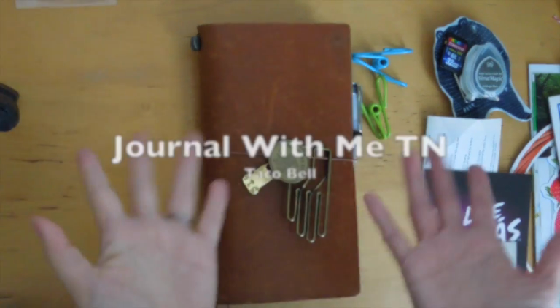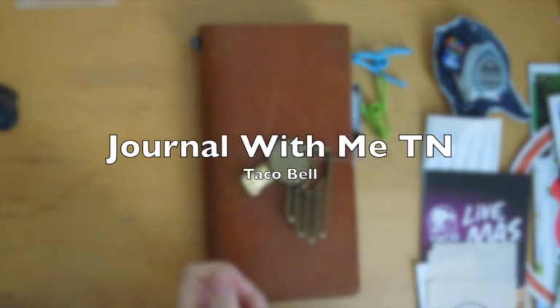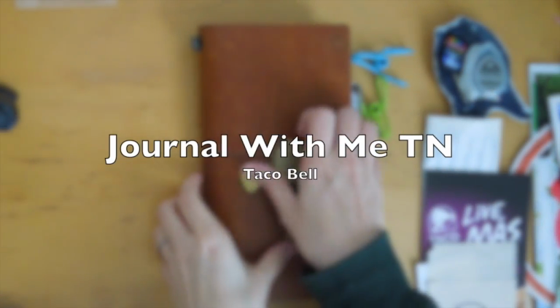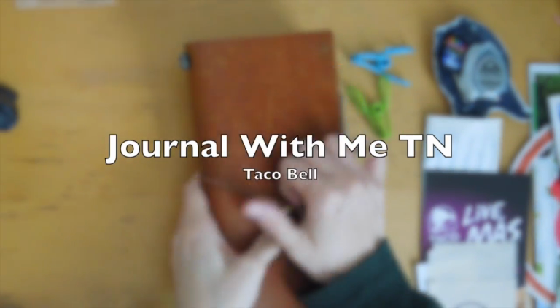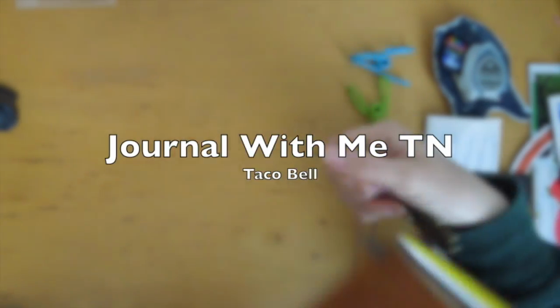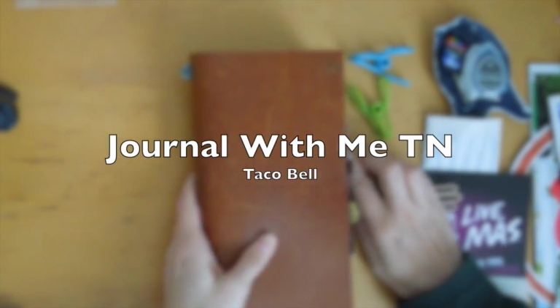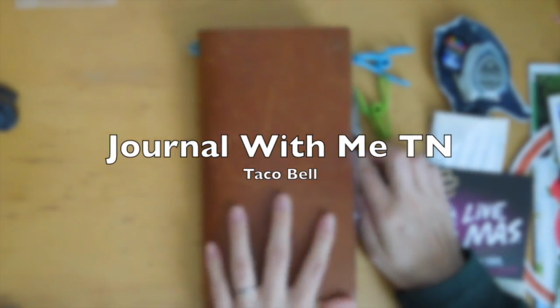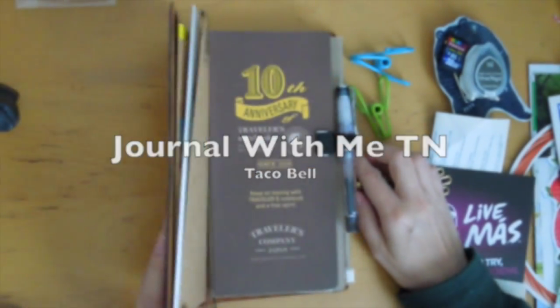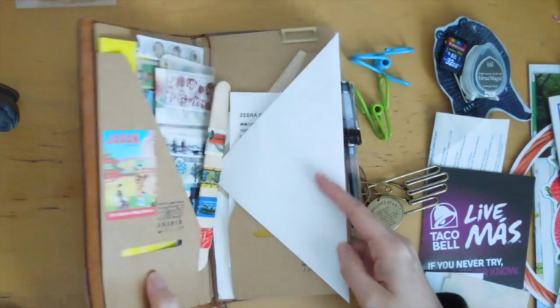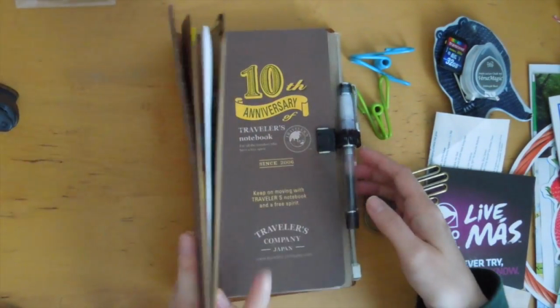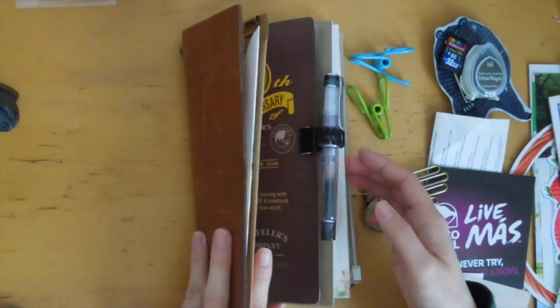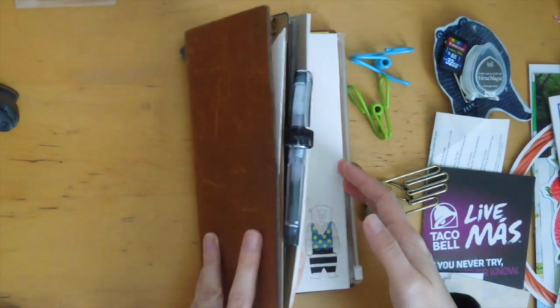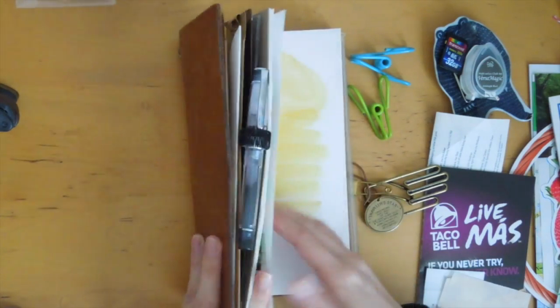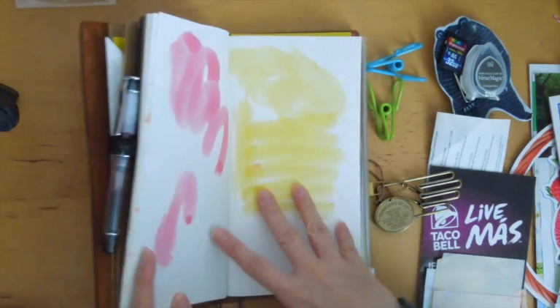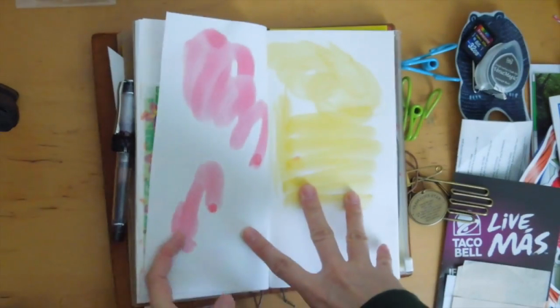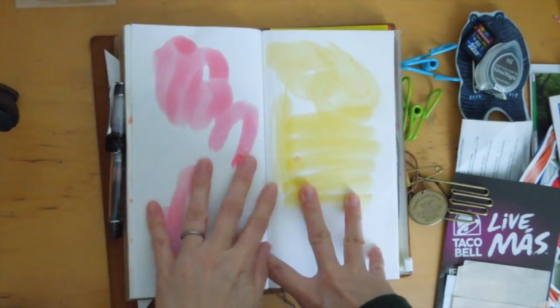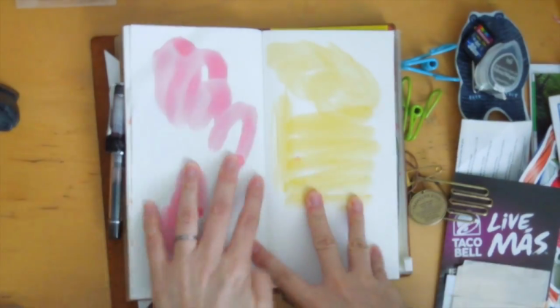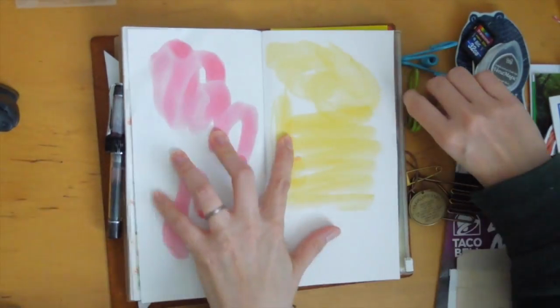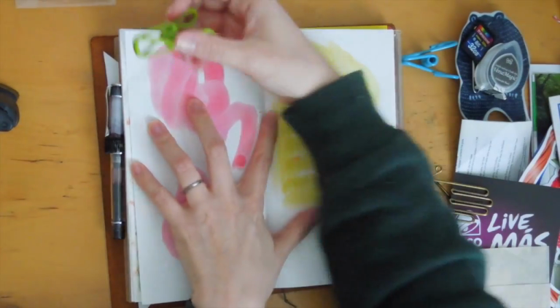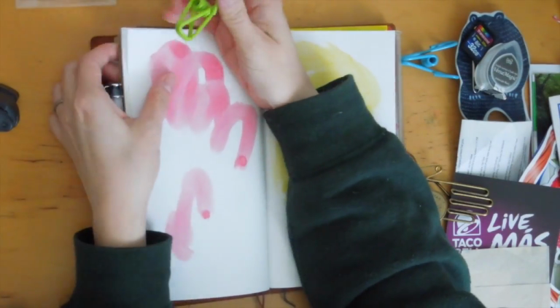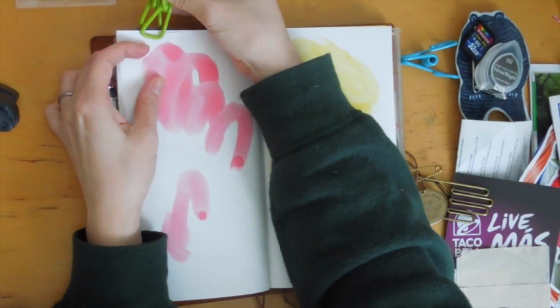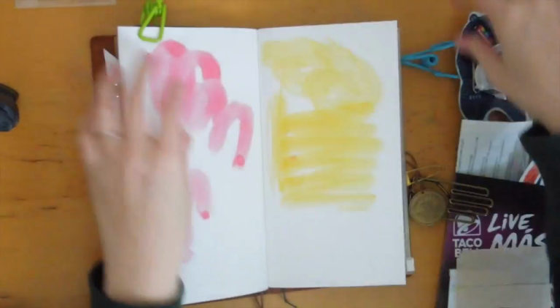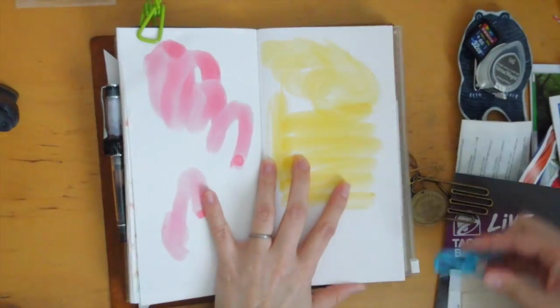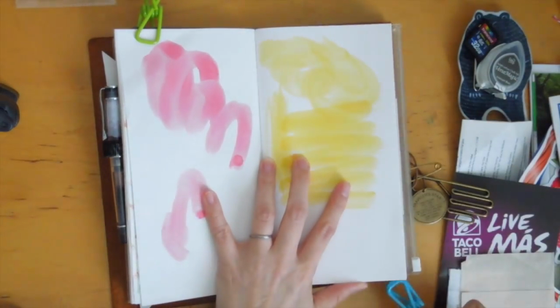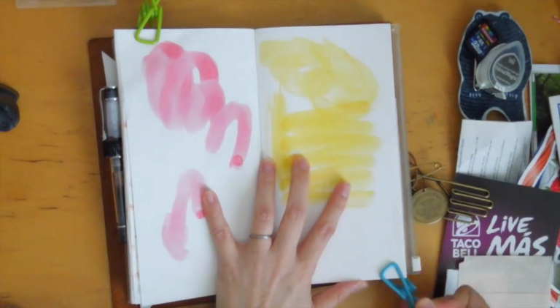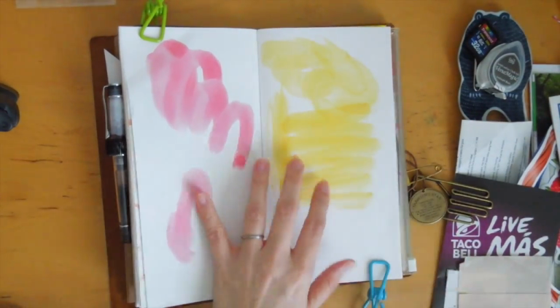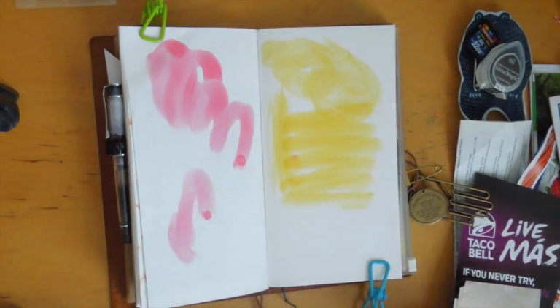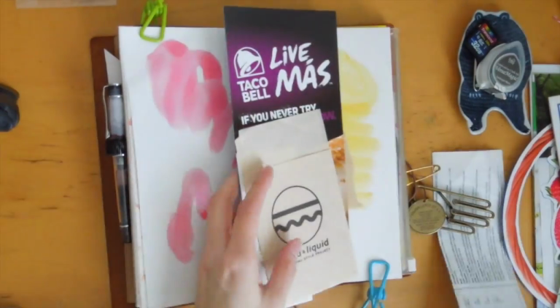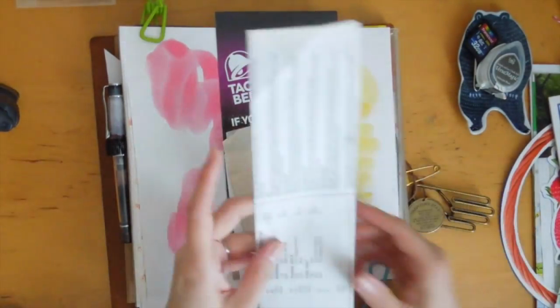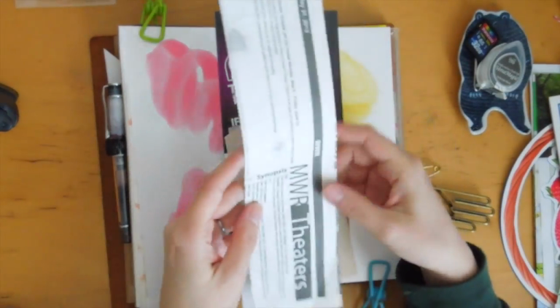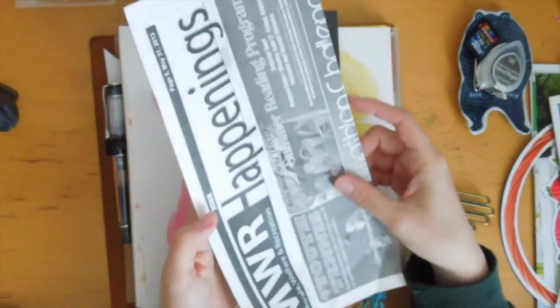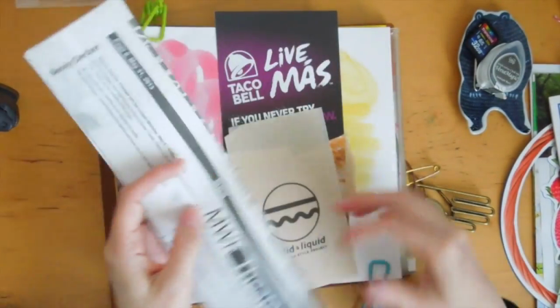Hi, it's Mitz from MyLifeMitz. Thank you so much for stopping by. Today I wanted to do a journal with me video in my traveler's notebook. I'm using the 5th edition traveler's notebook in Camel and I'm going to be working in my junk journal insert.